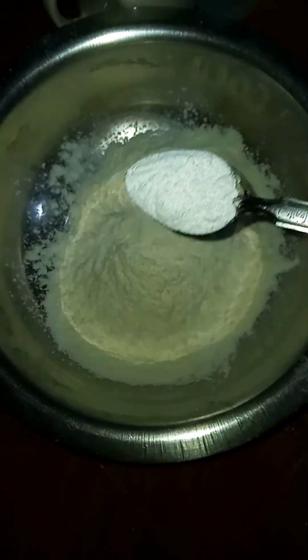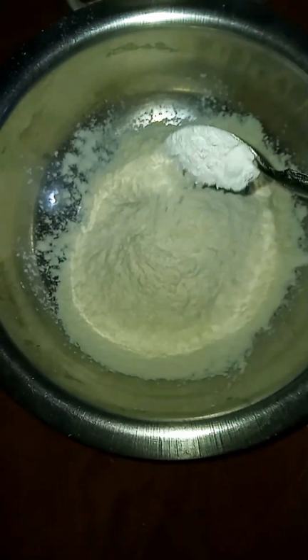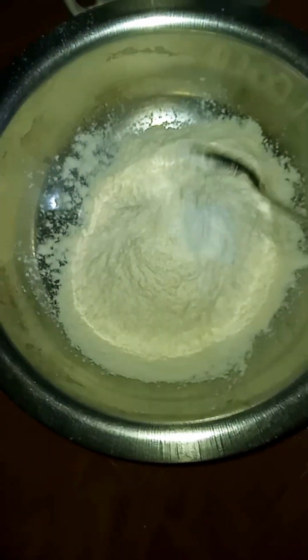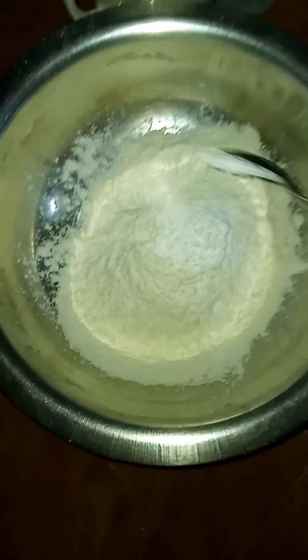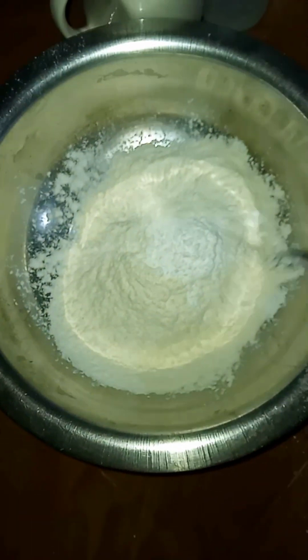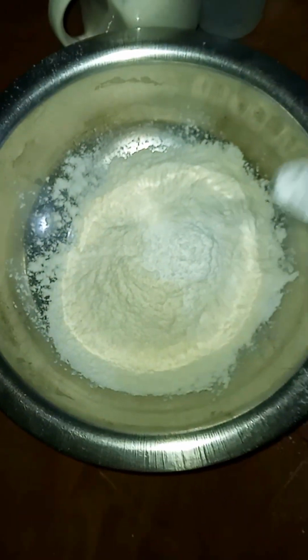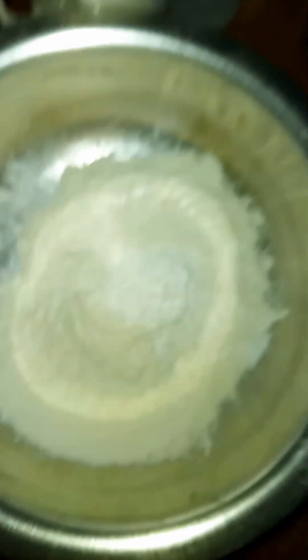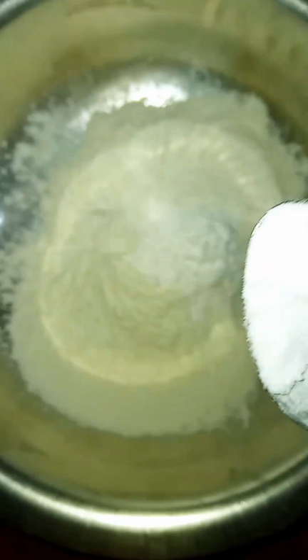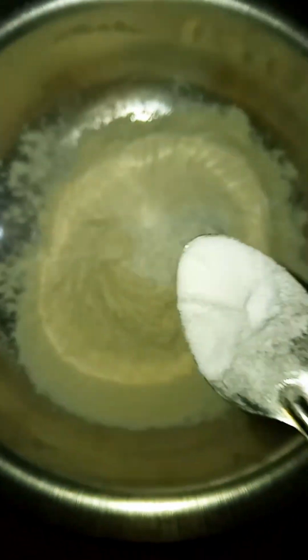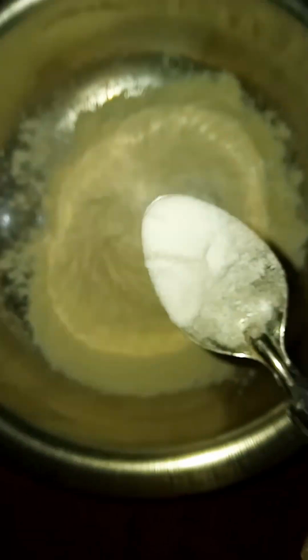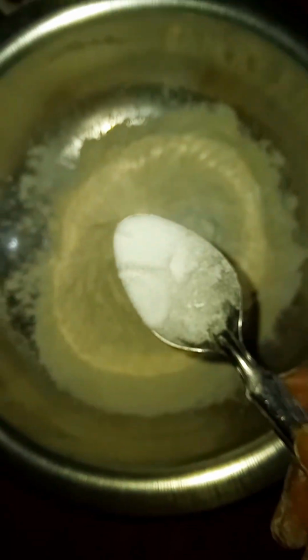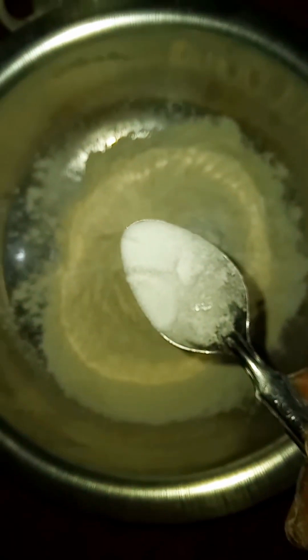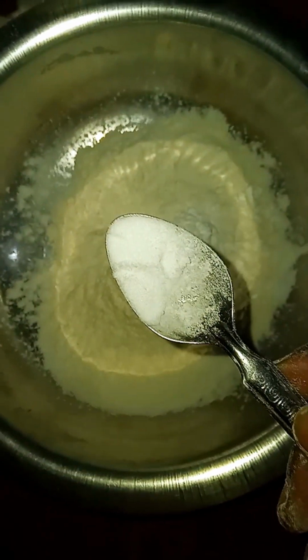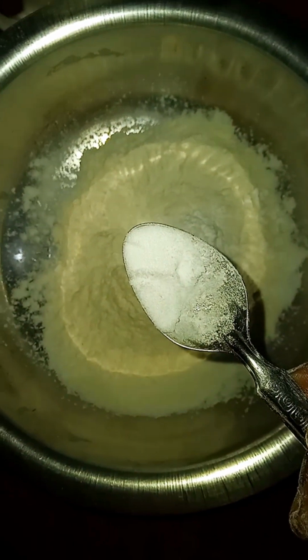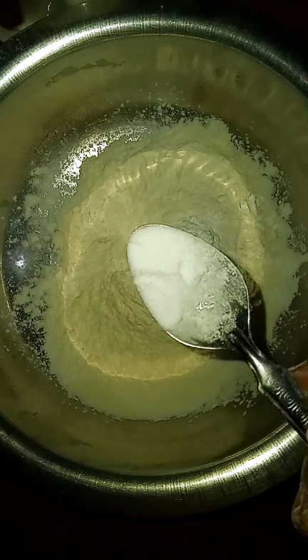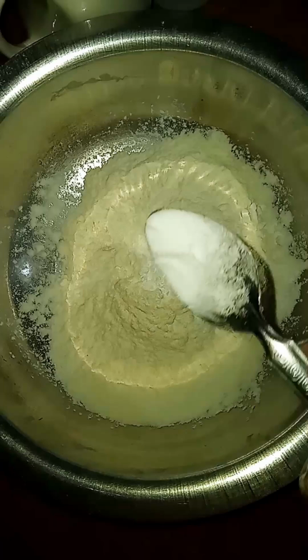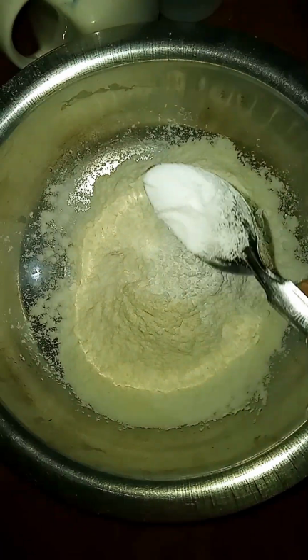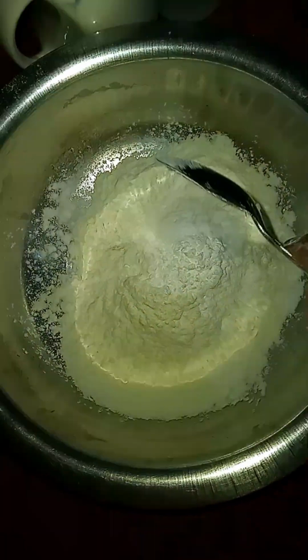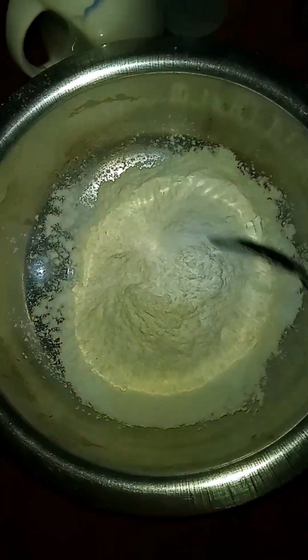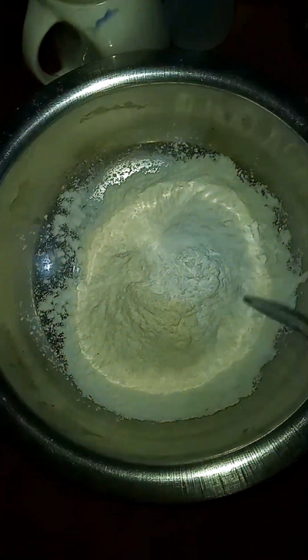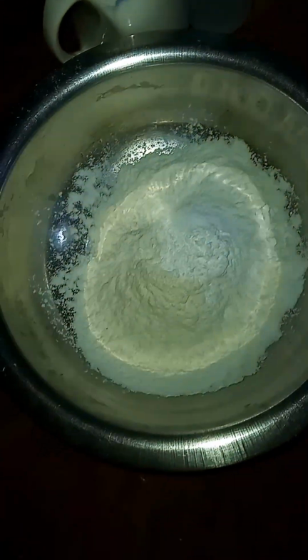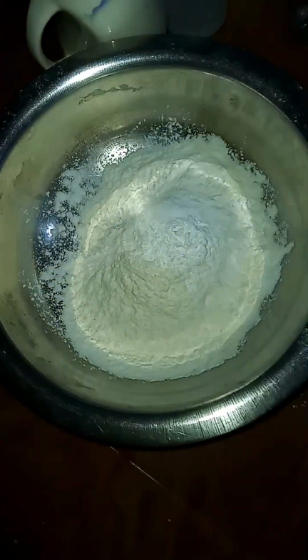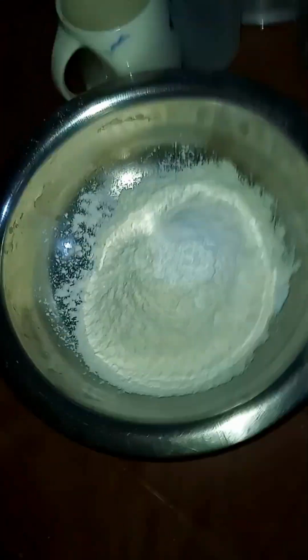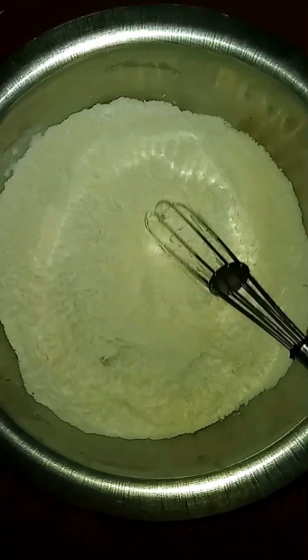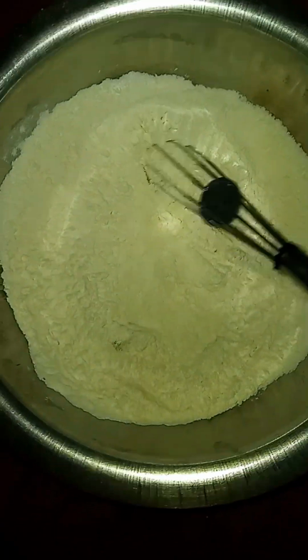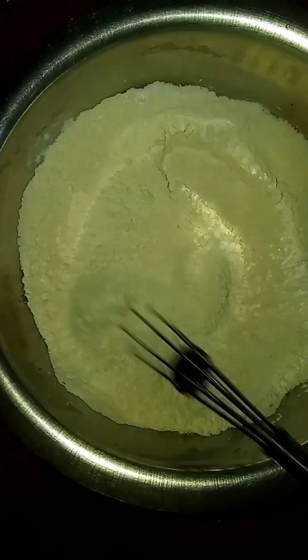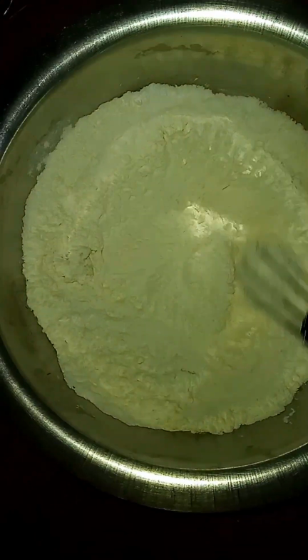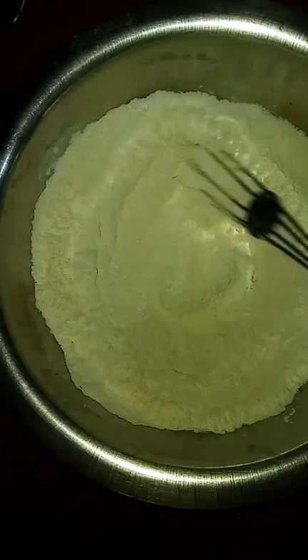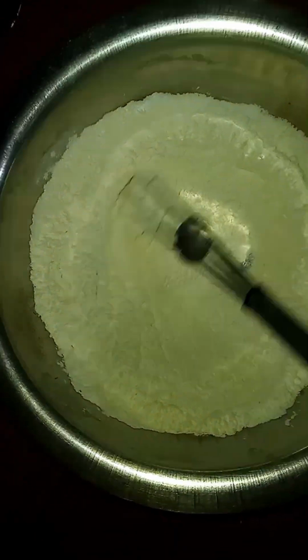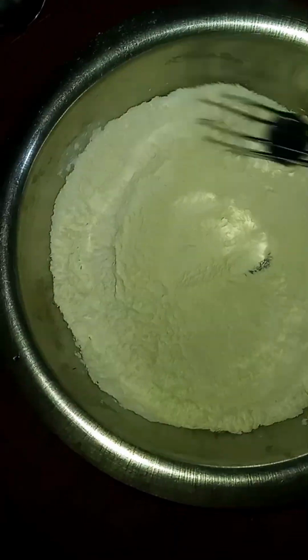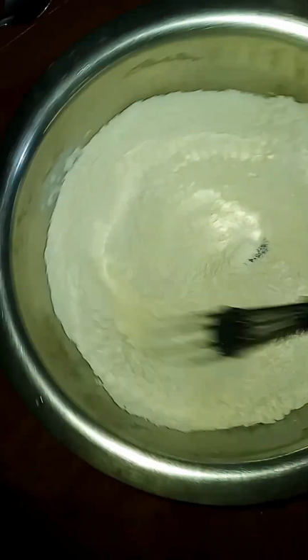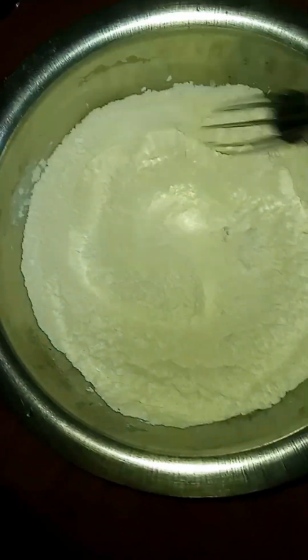We have baking powder and a half of baking powder. We have to mix these 3 dry ingredients together and mix well.